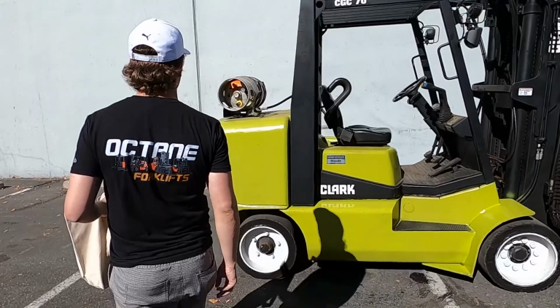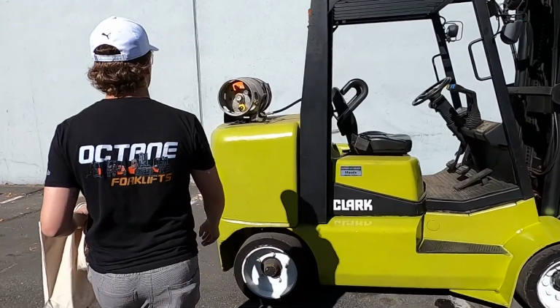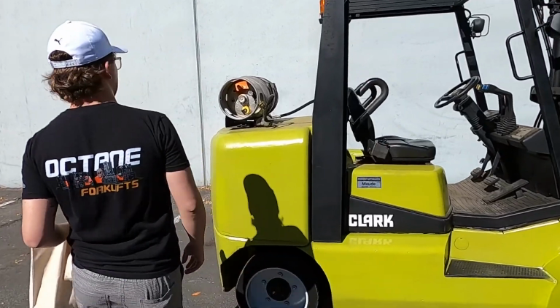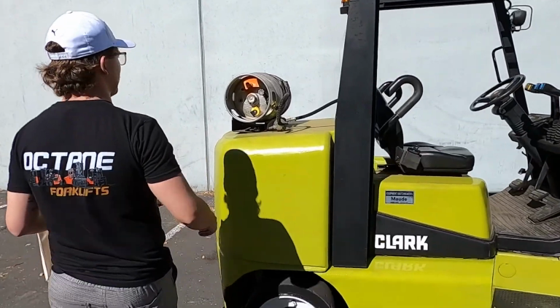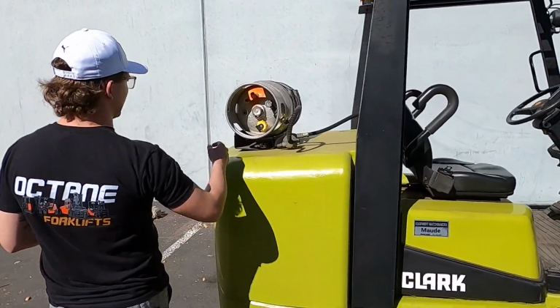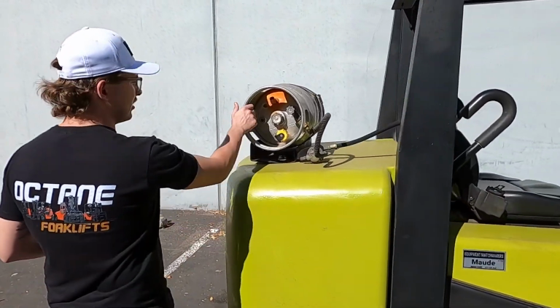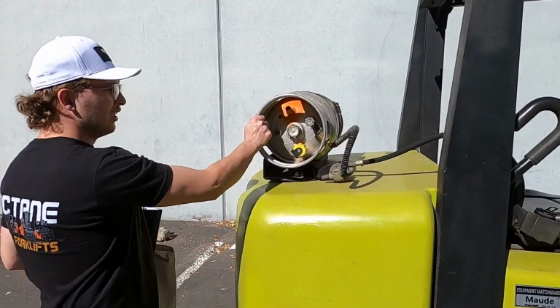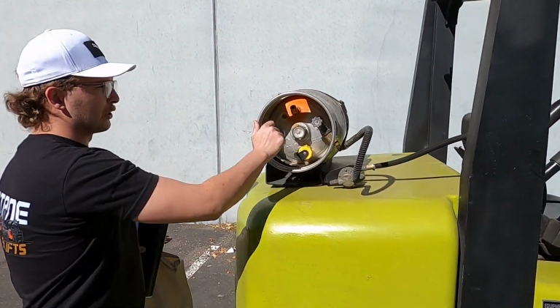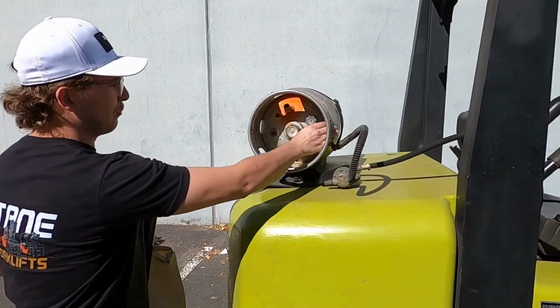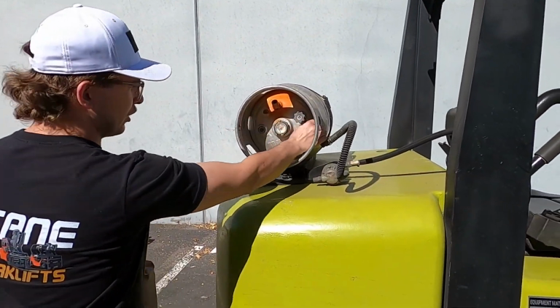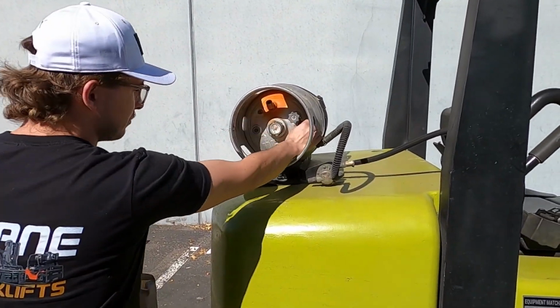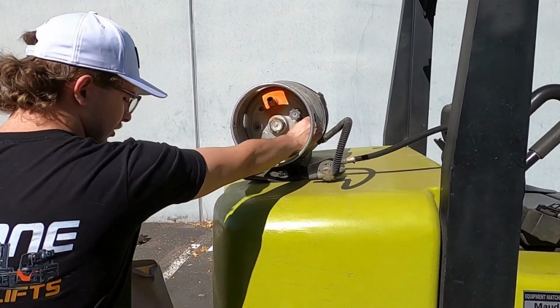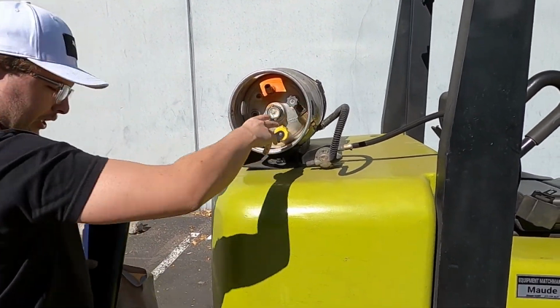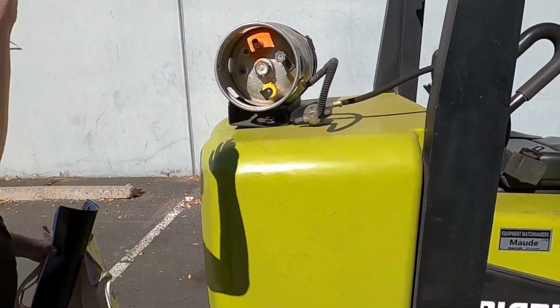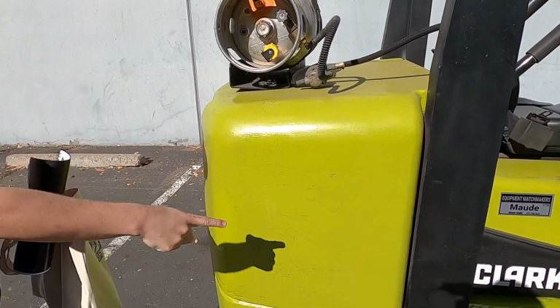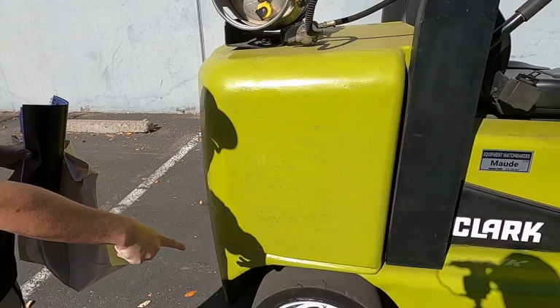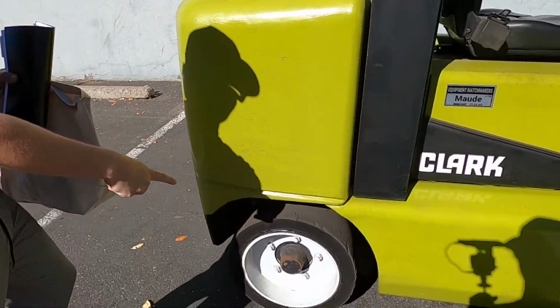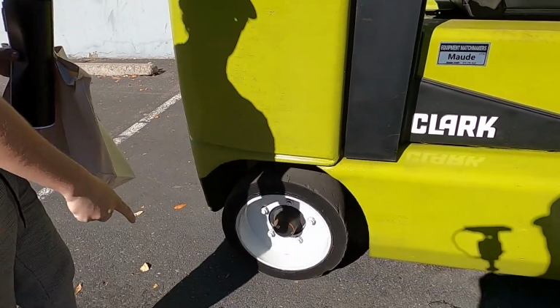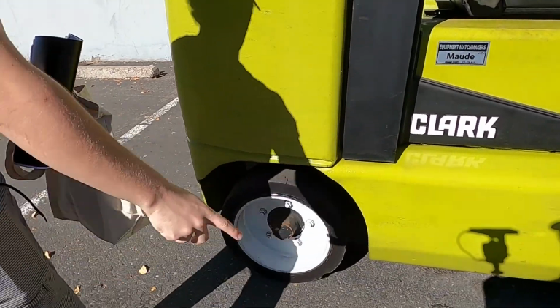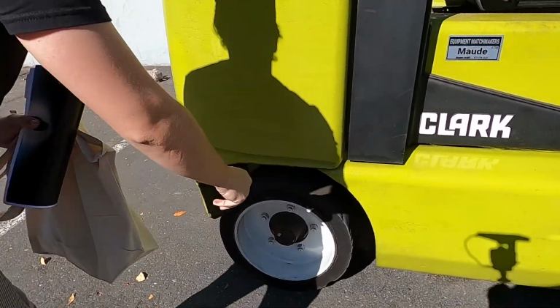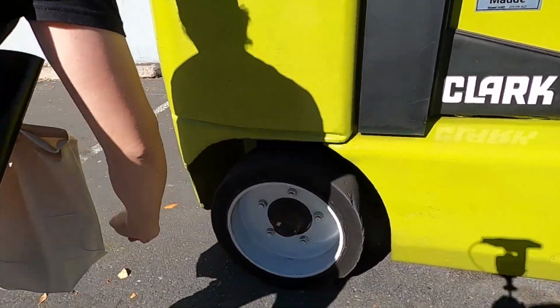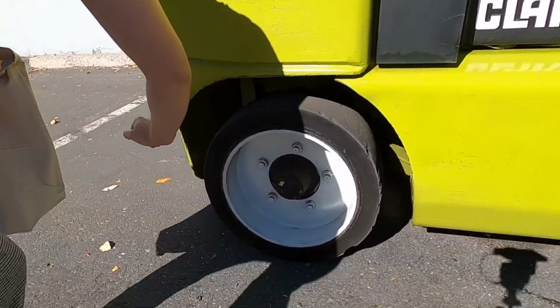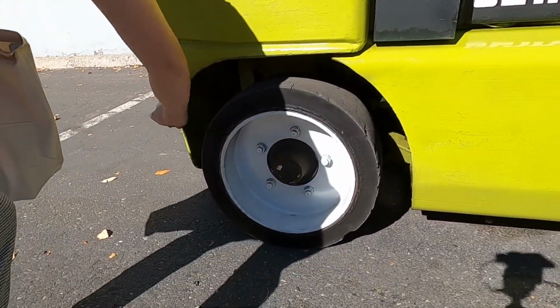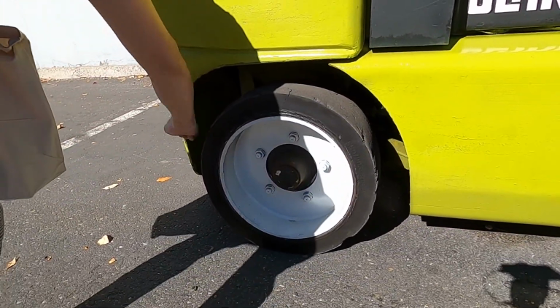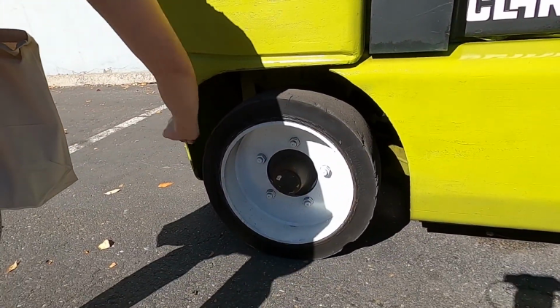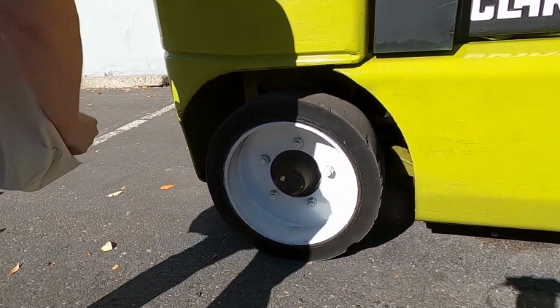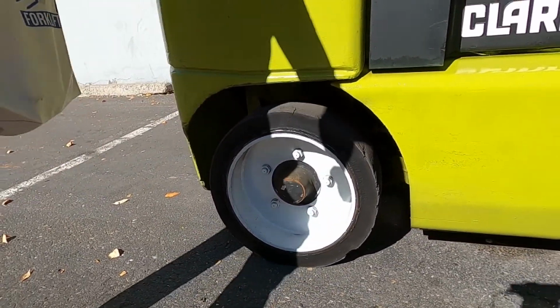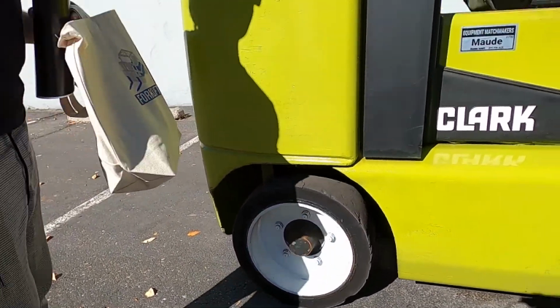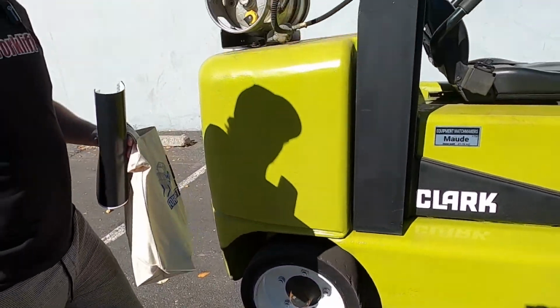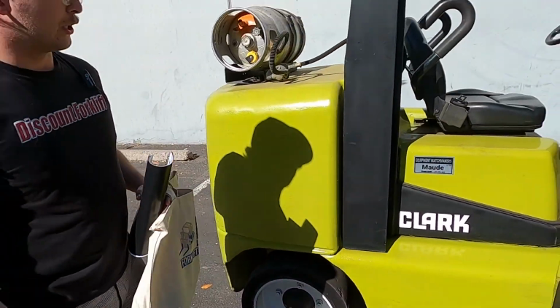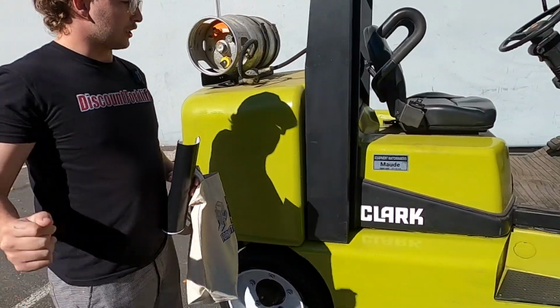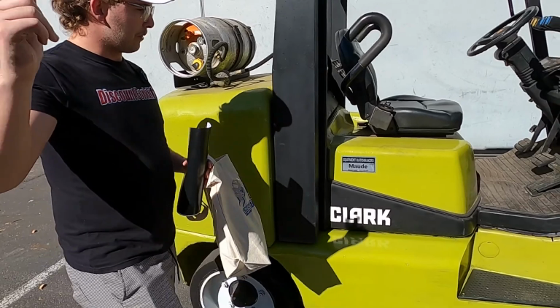First we're going to check out your propane tank — you've got your propane hookups. They're going to go down to your cushion tires. All four tires, and then we'll make our way over to the equipment.